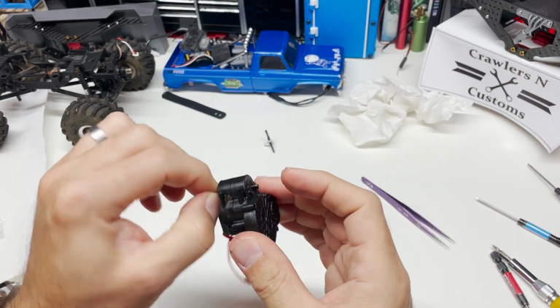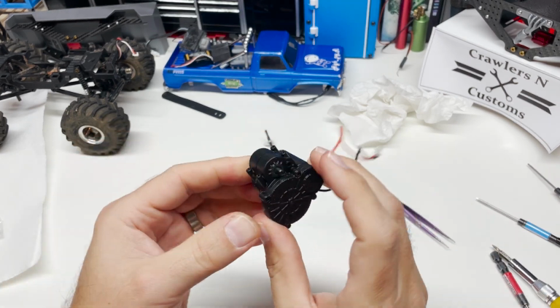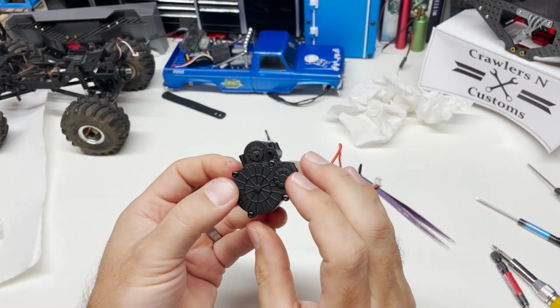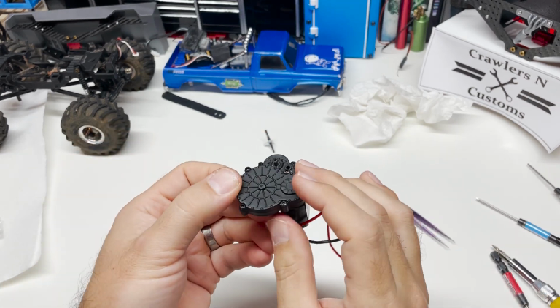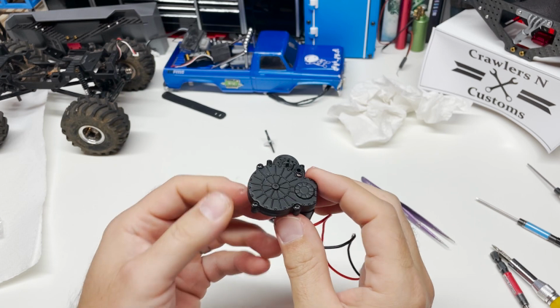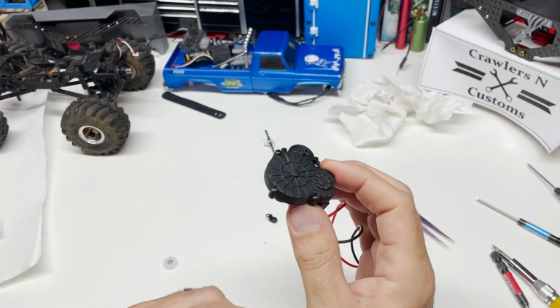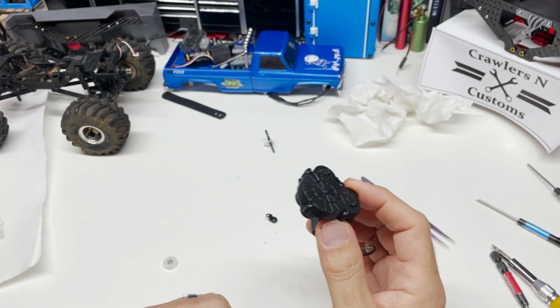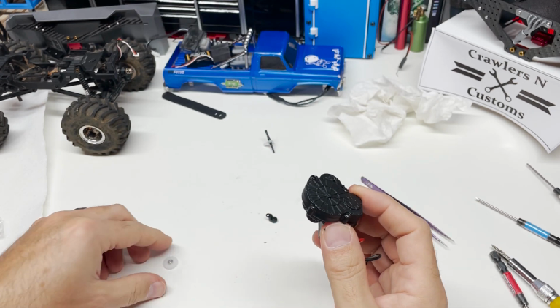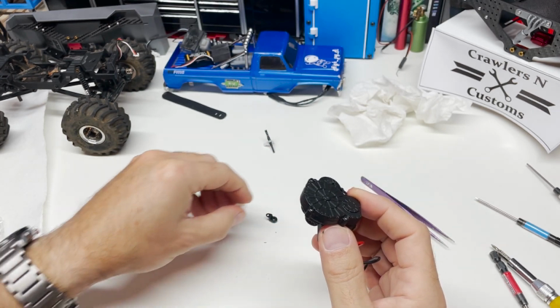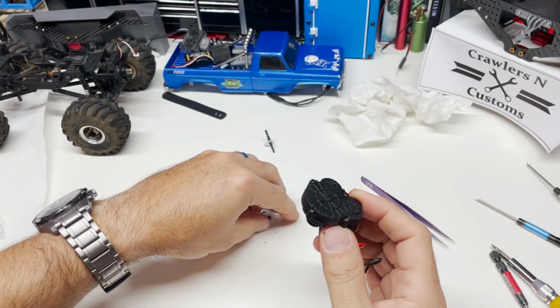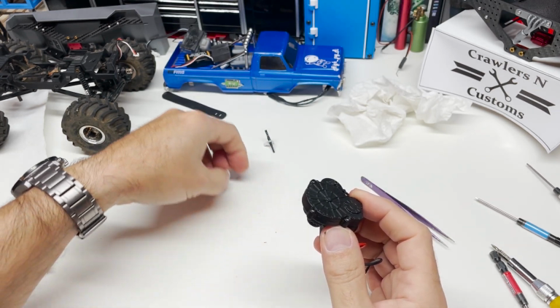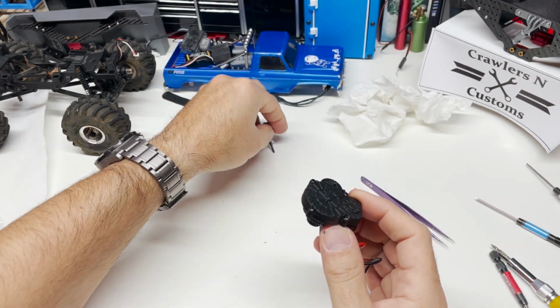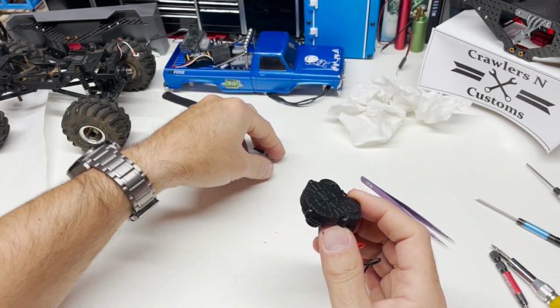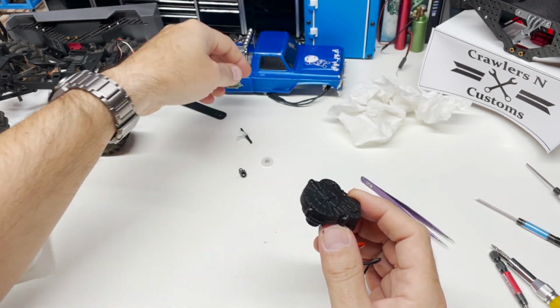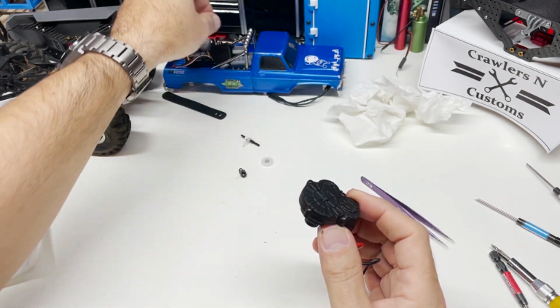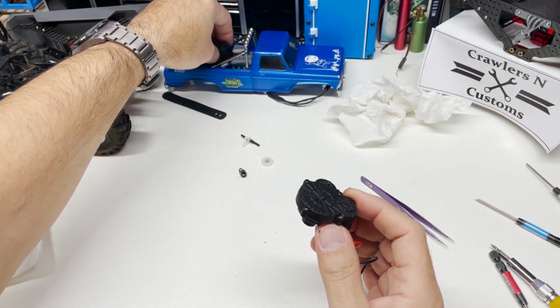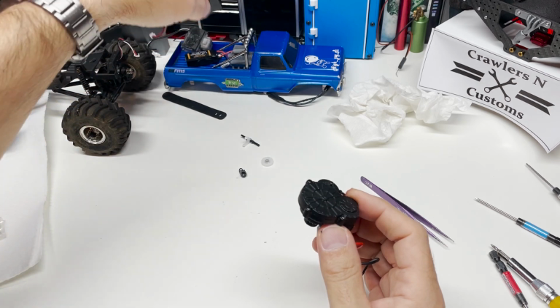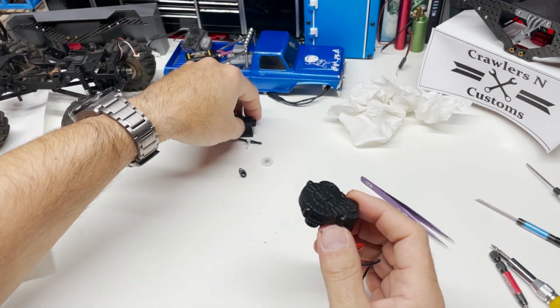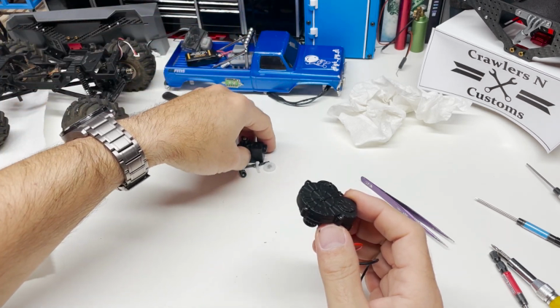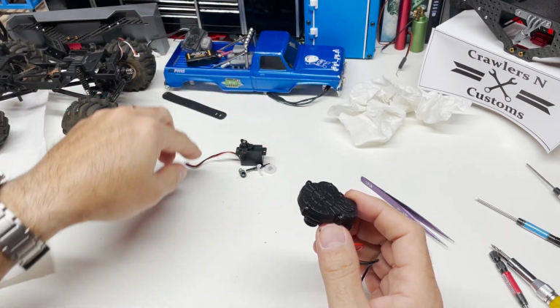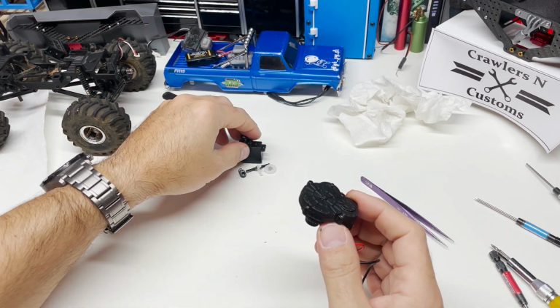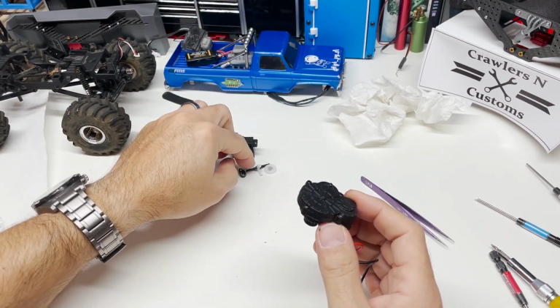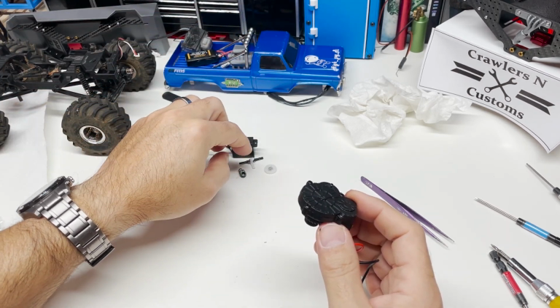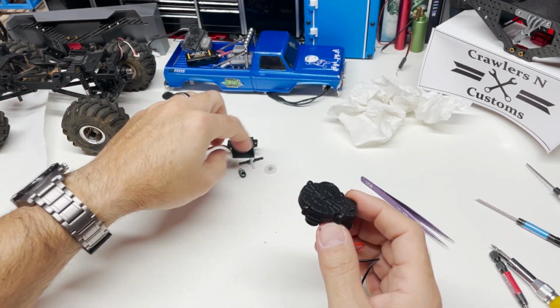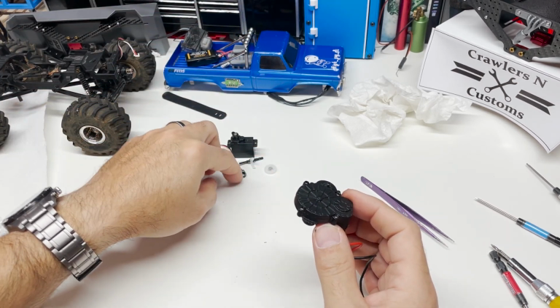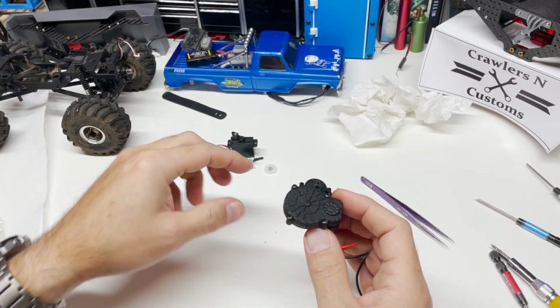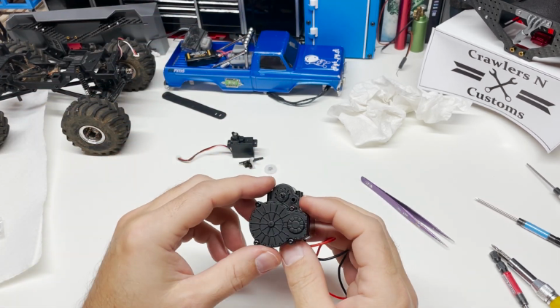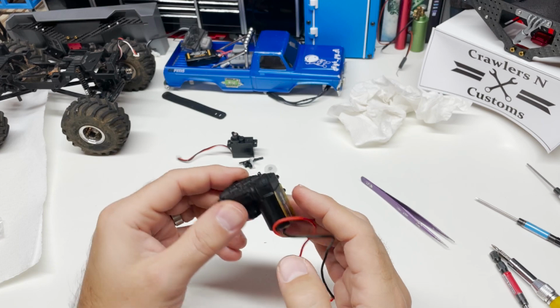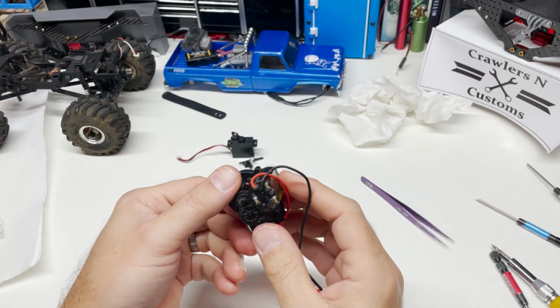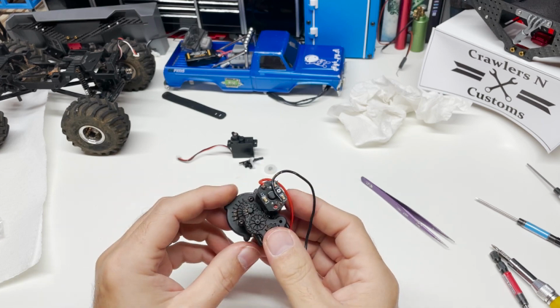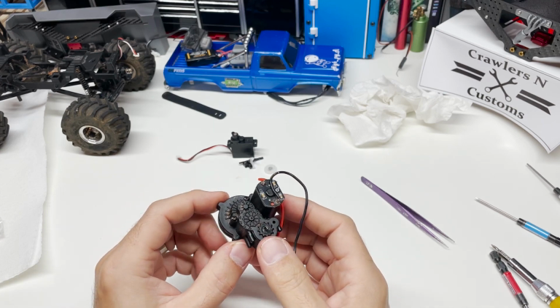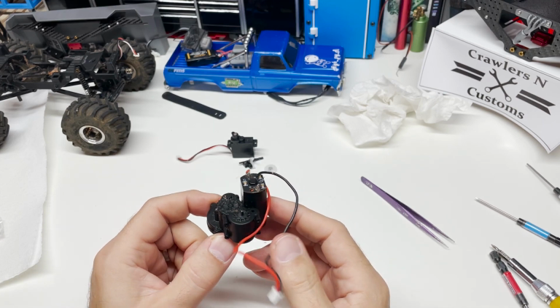We've got our transmission locked into high speed. We've pulled a little bit of weight out of the truck by deleting the servo, the shift shaft, the fork, and the low-speed gear along with that little bracket, and we're ready to reinstall this.